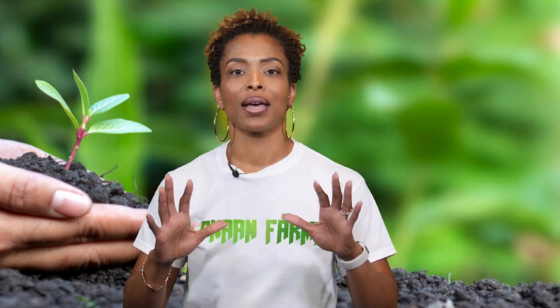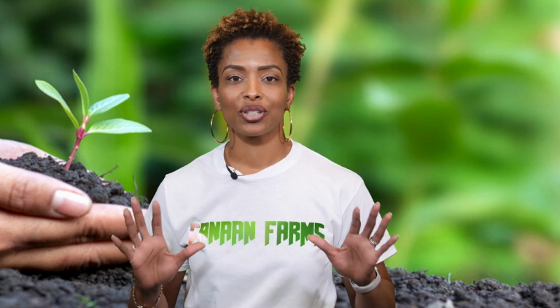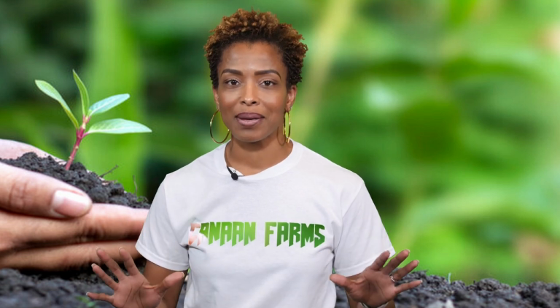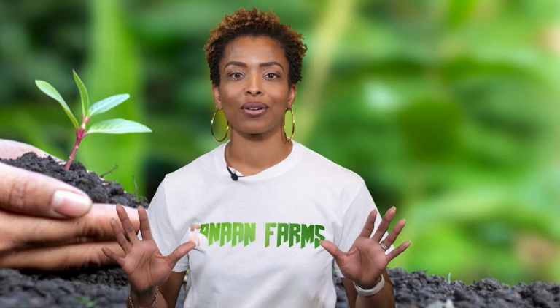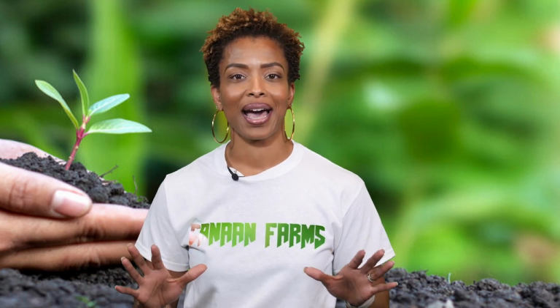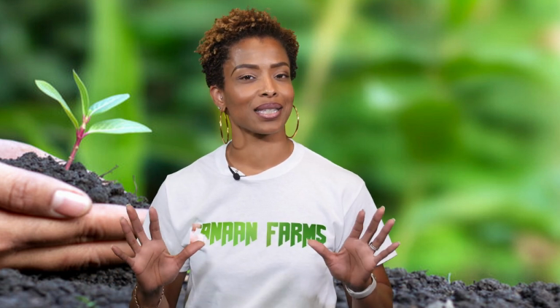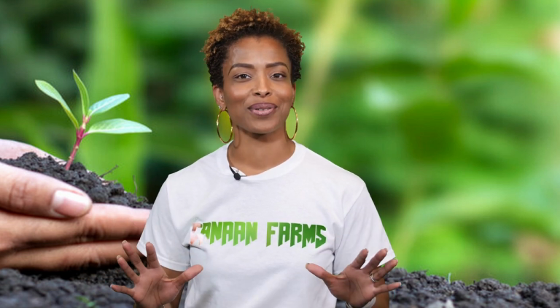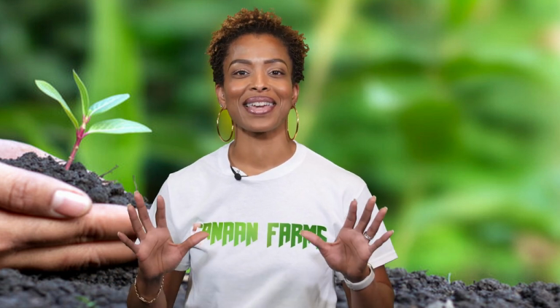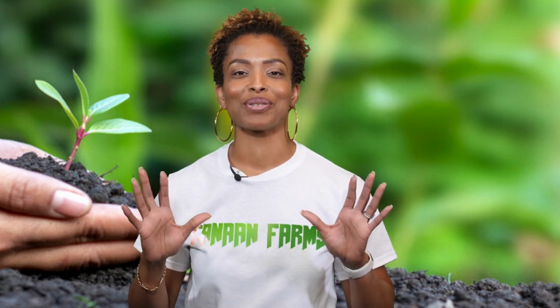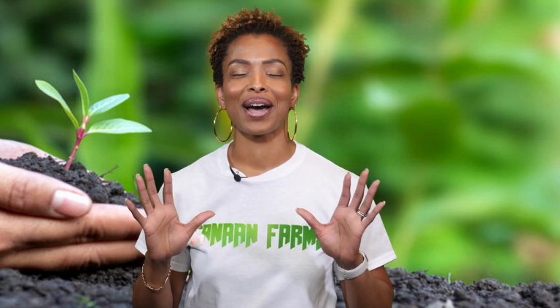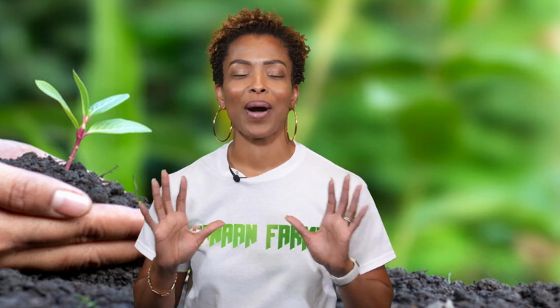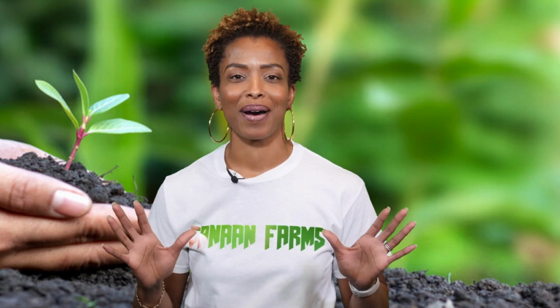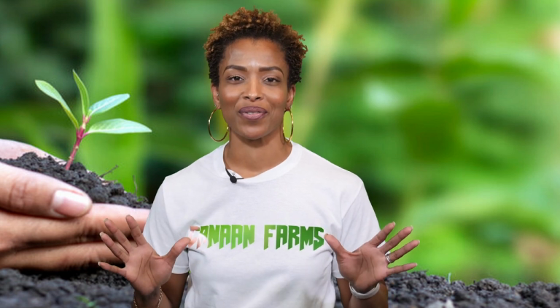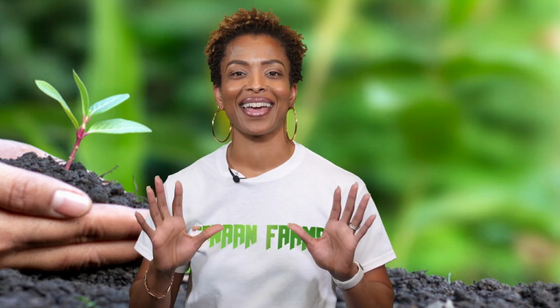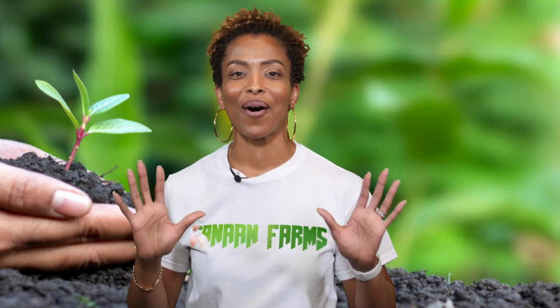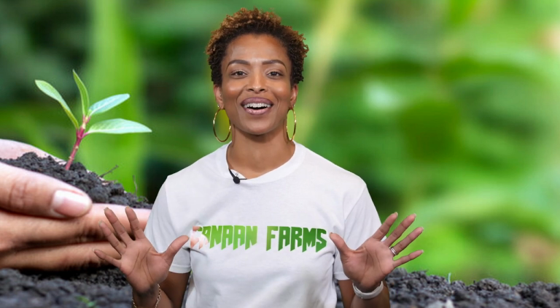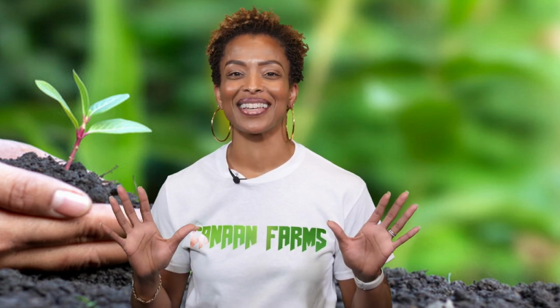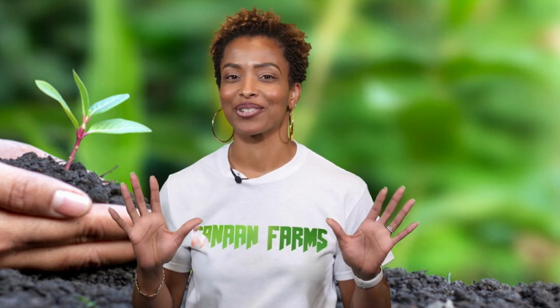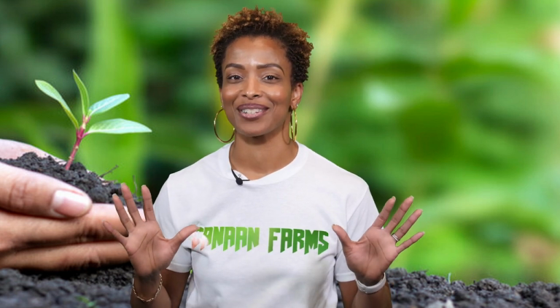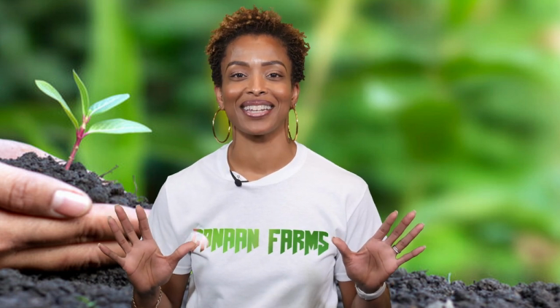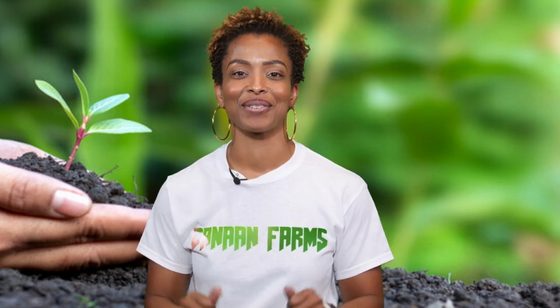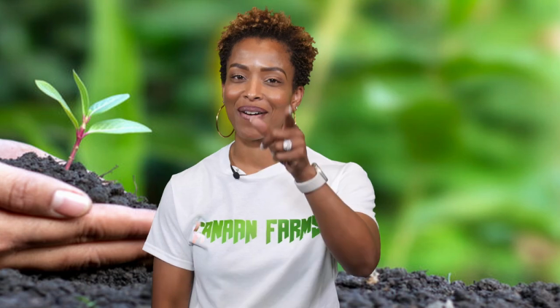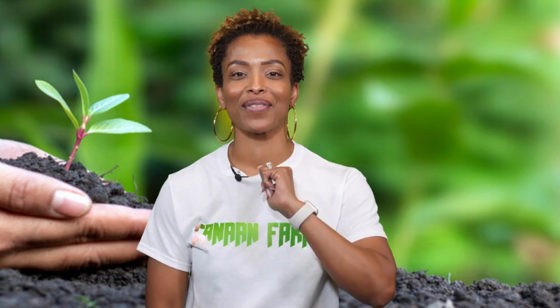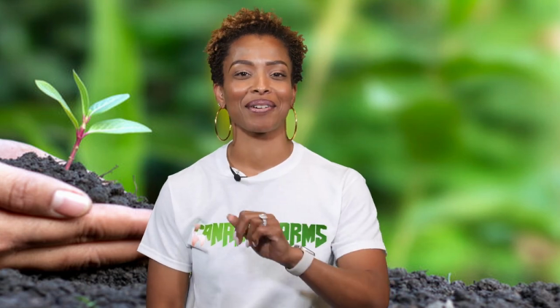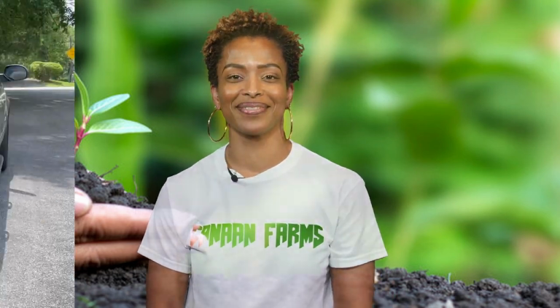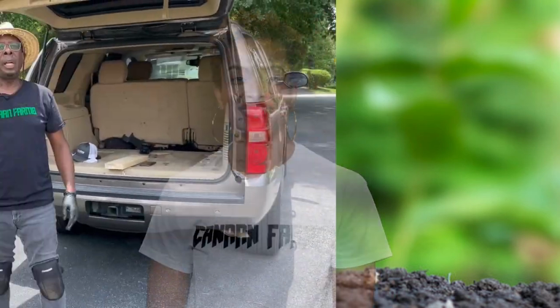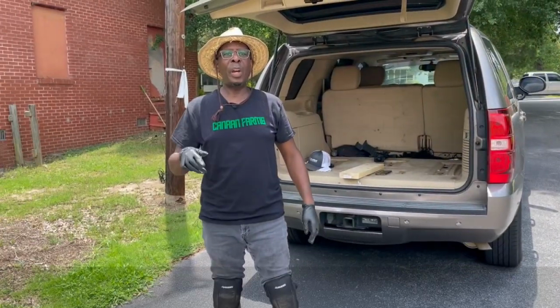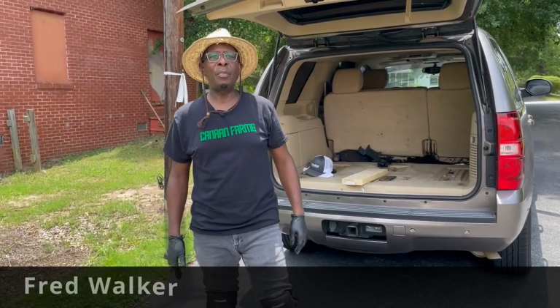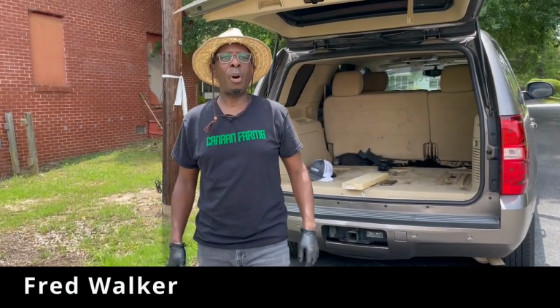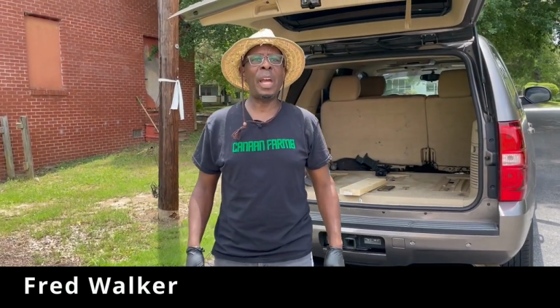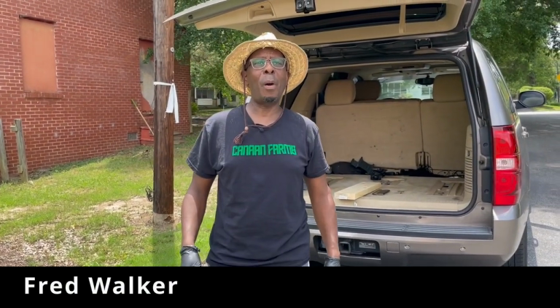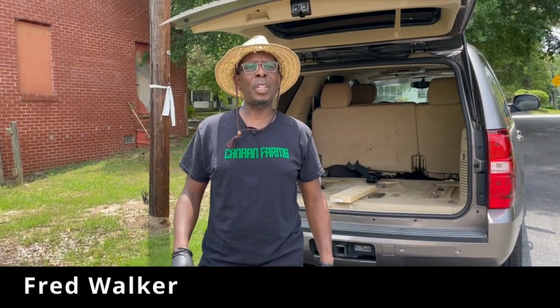So make sure to sit back, relax, get some notes, and be ready to be wowed by Farmer Fred and all of his tricks and tools that he's going to show you. All right, Farmer Fred, you're up. Hello, family. Fred Walker from Canaan Farms once again.